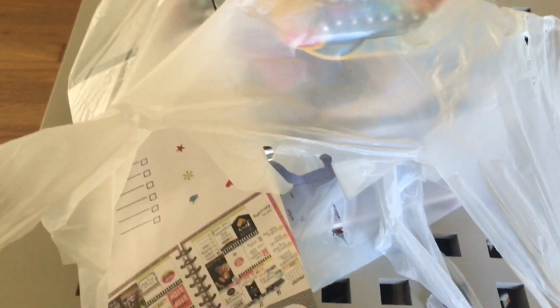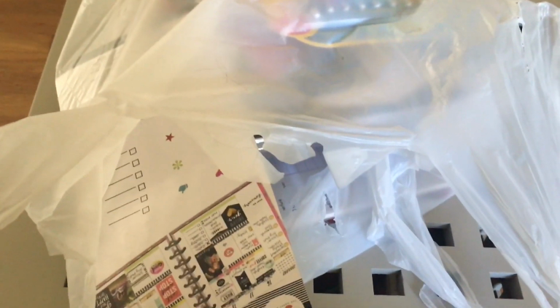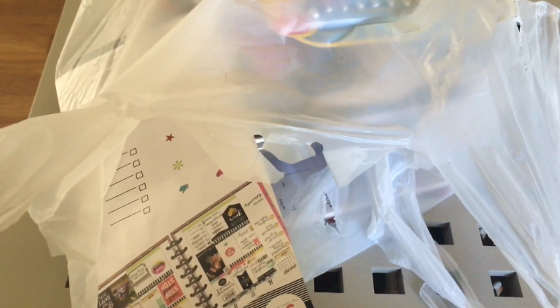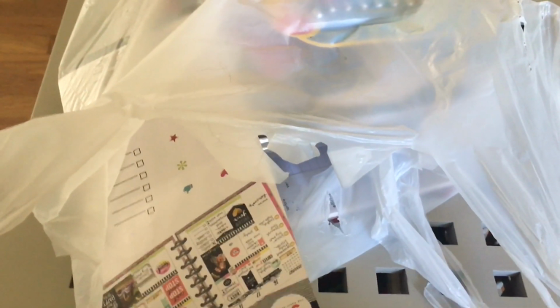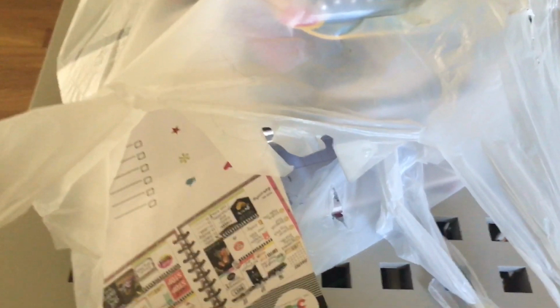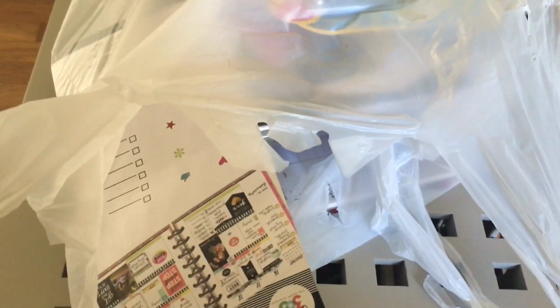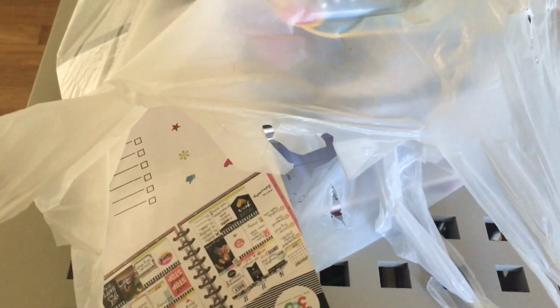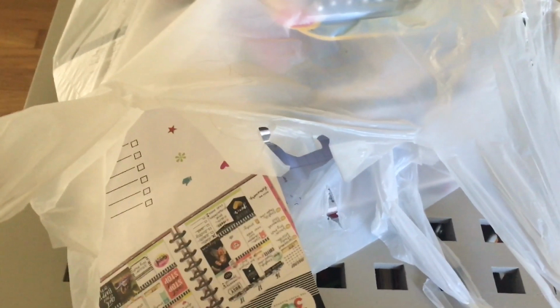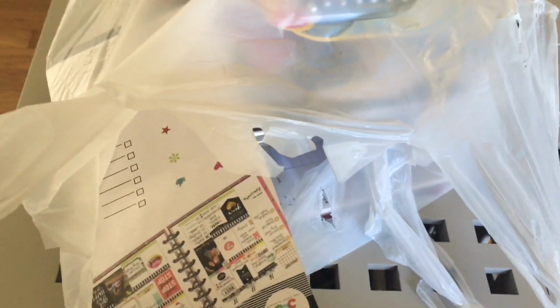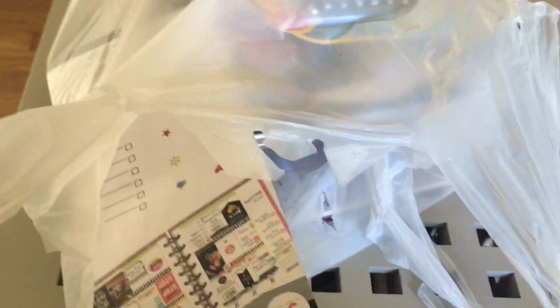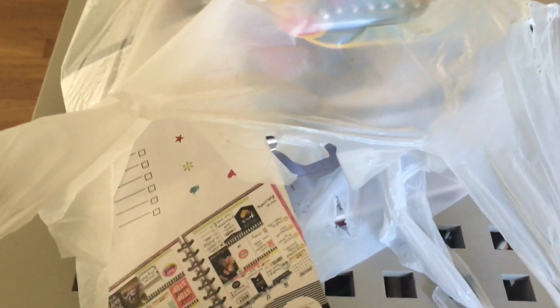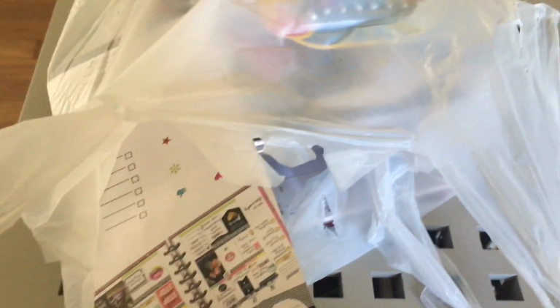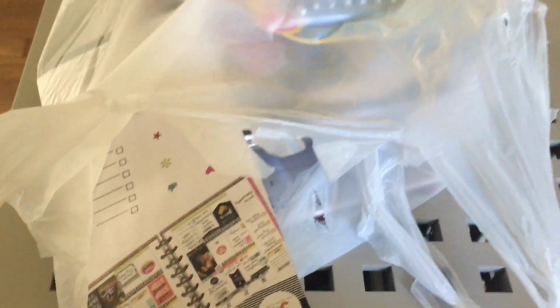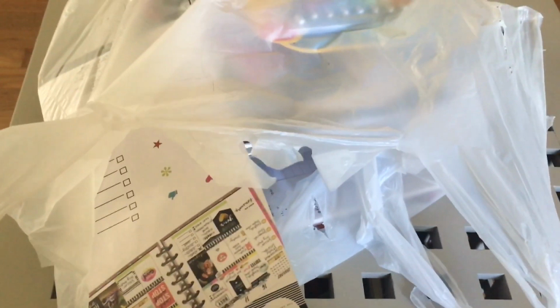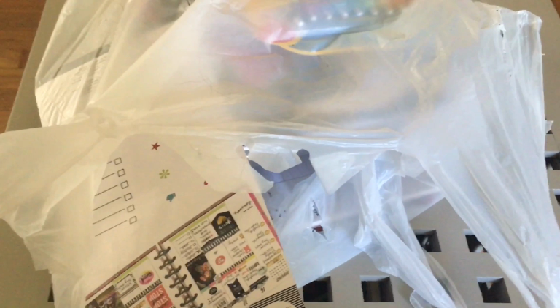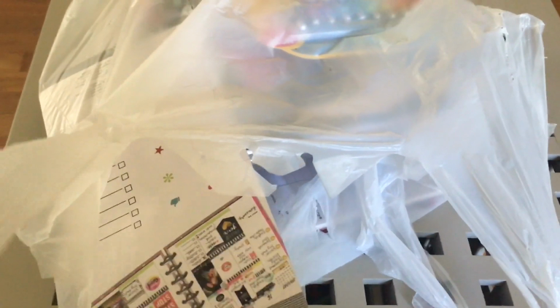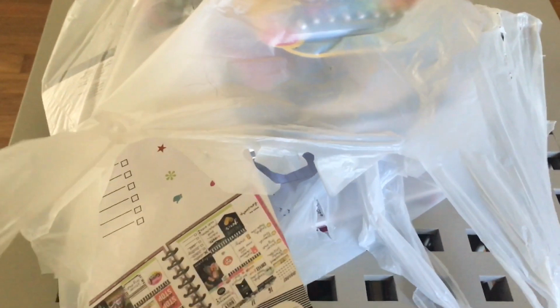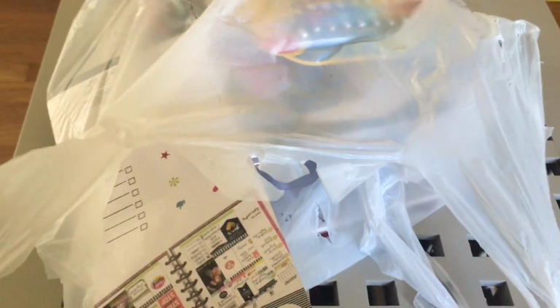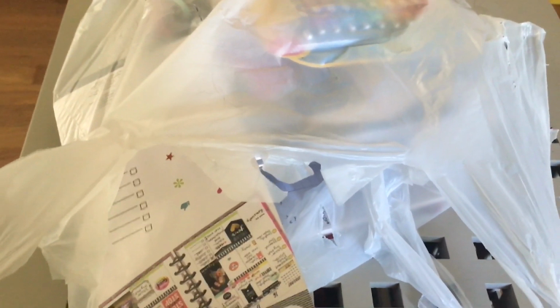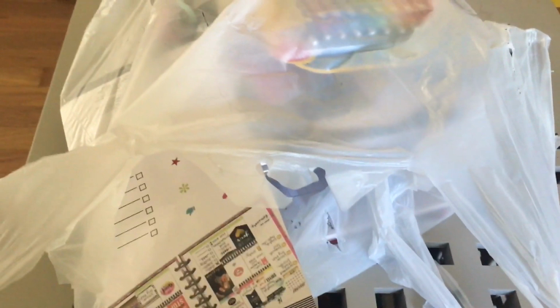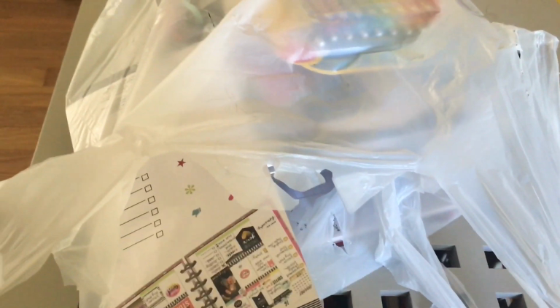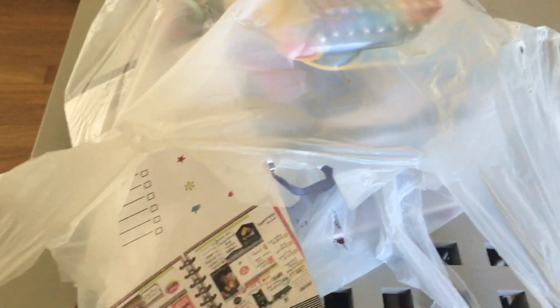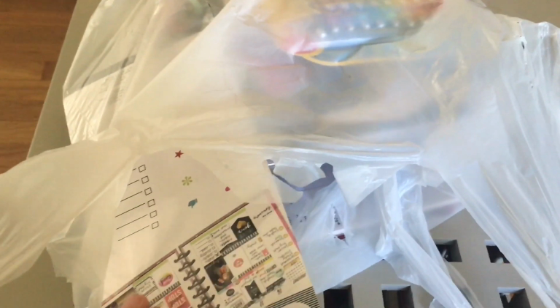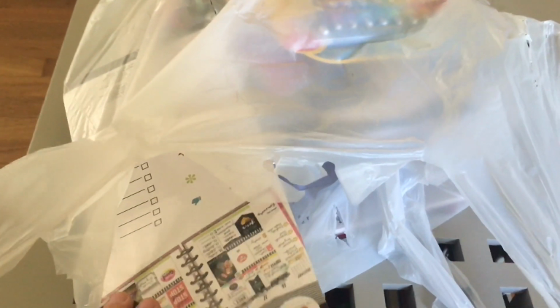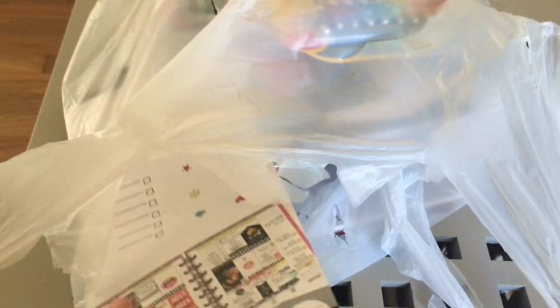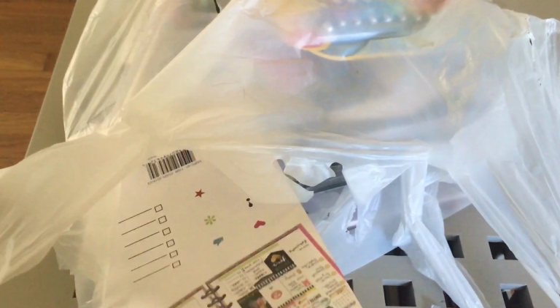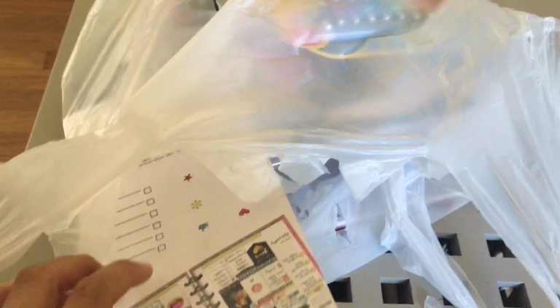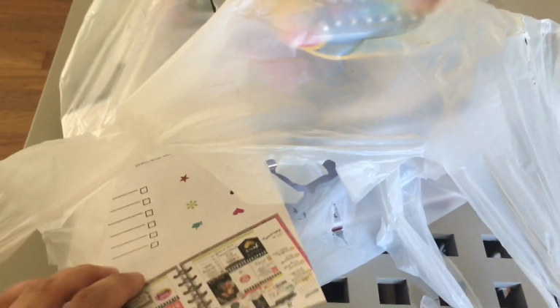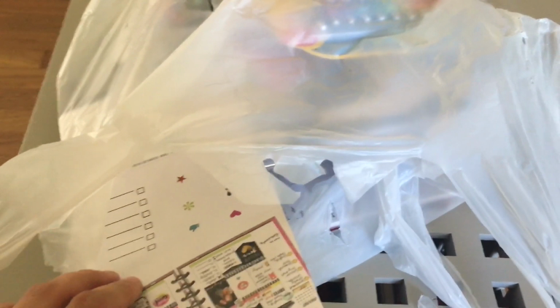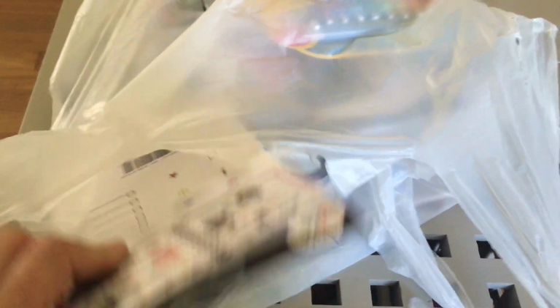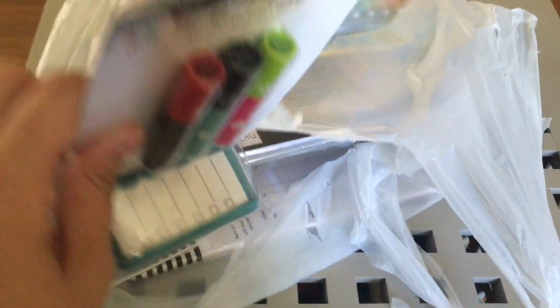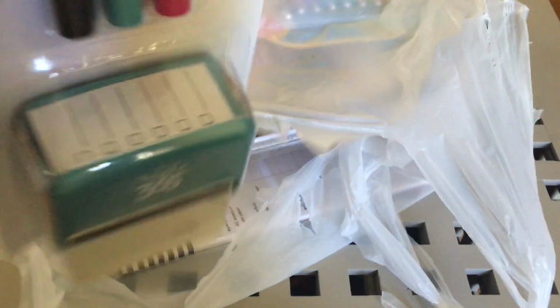My little guy is awake, so you will hear him in the background as I continue to go through my Michael's haul. Let's take a look at everything else I picked up.